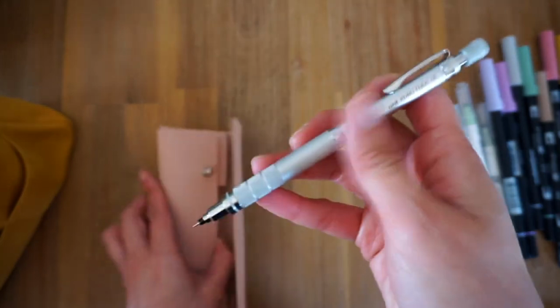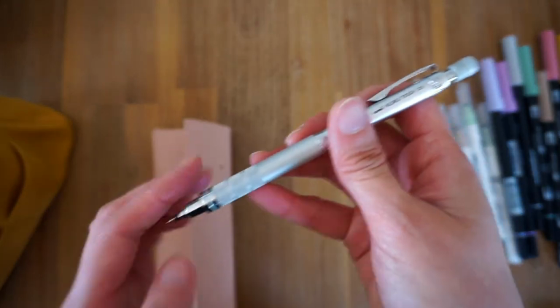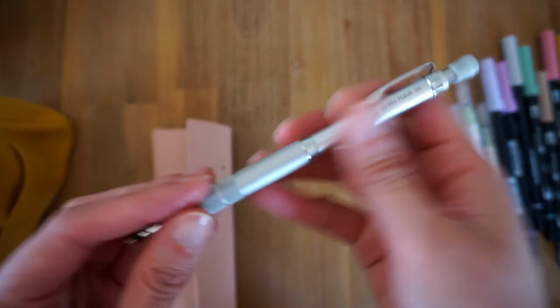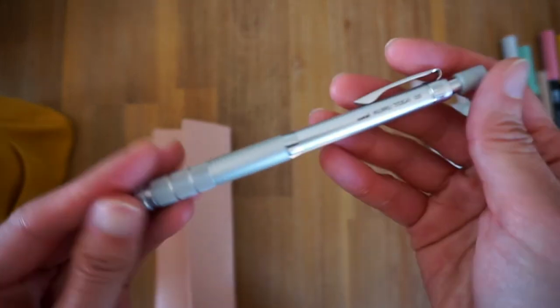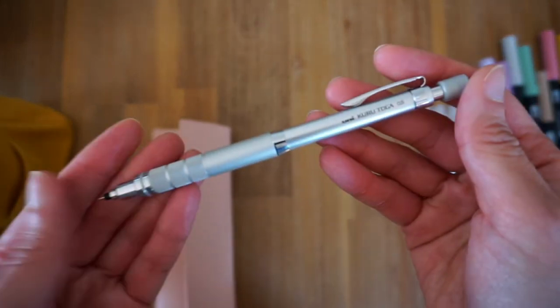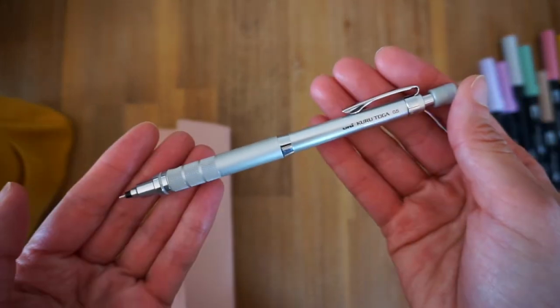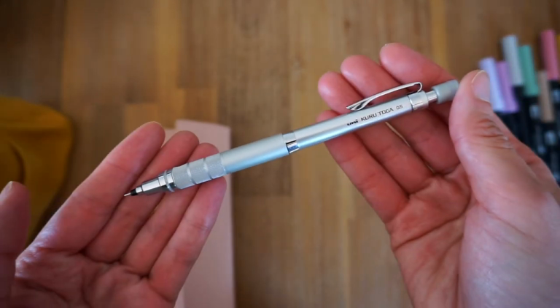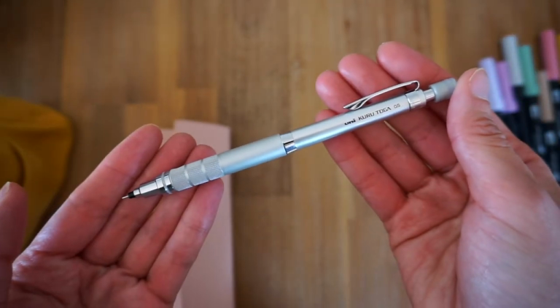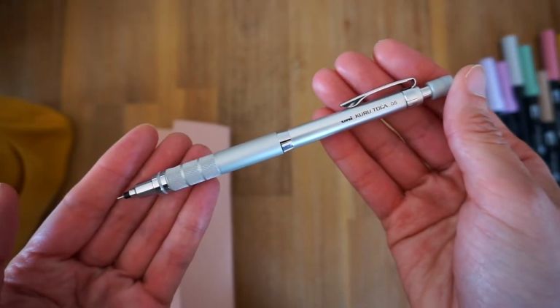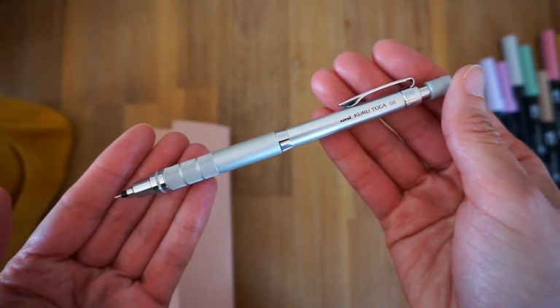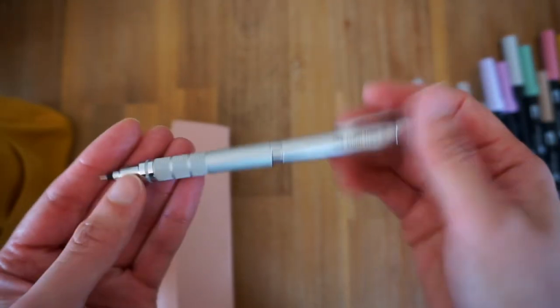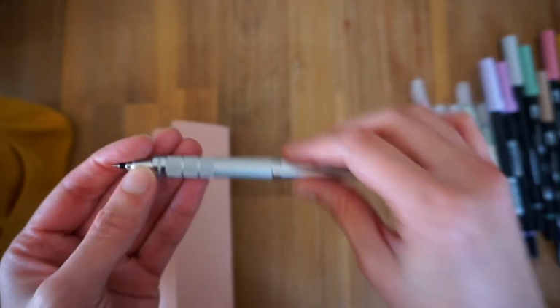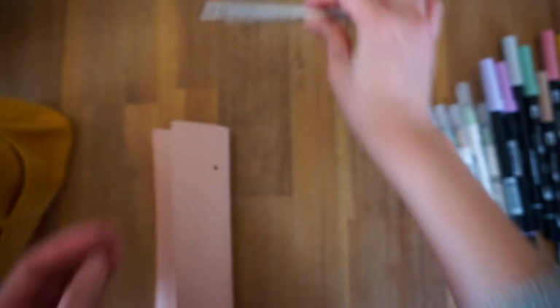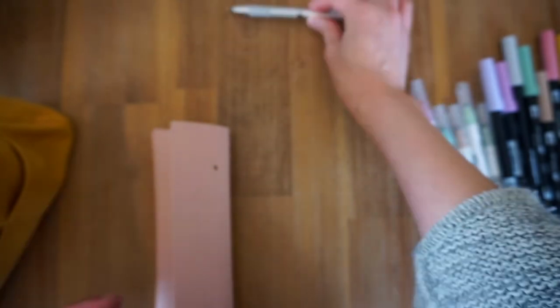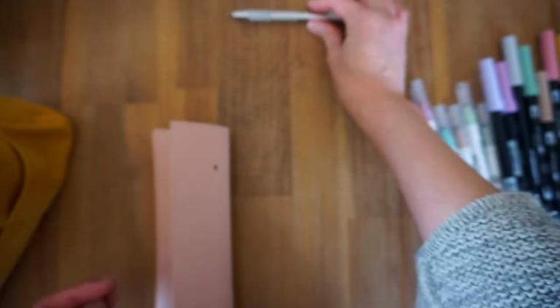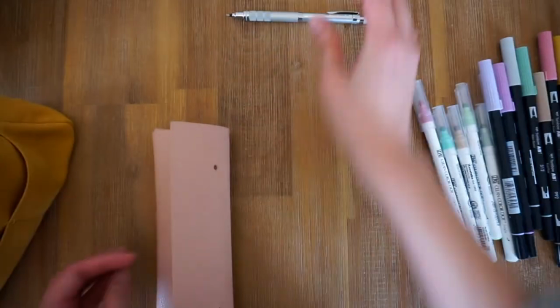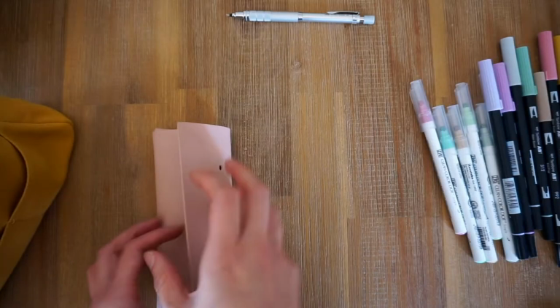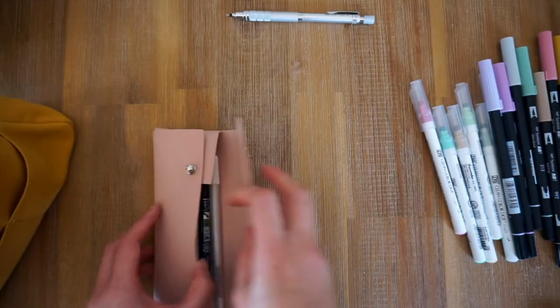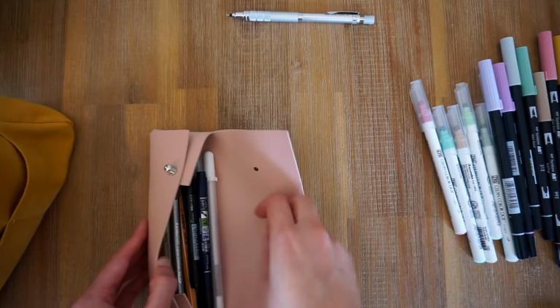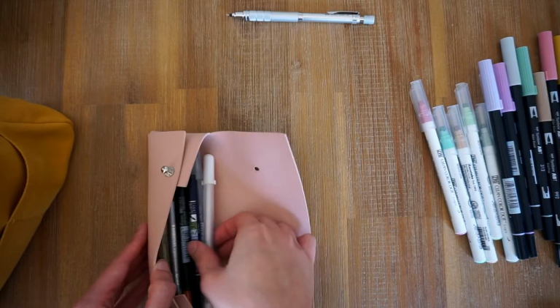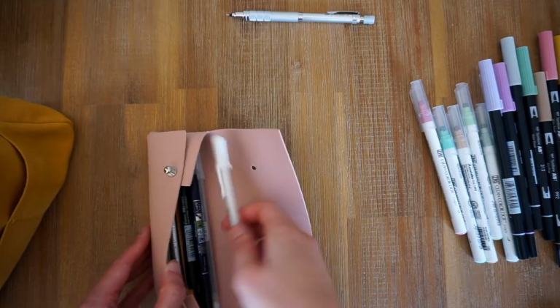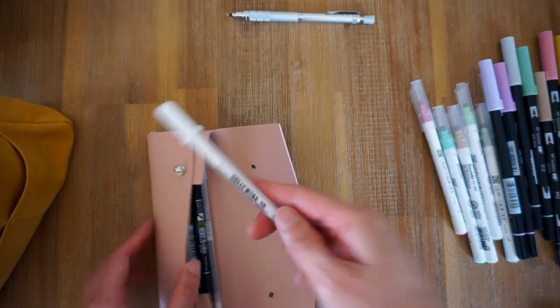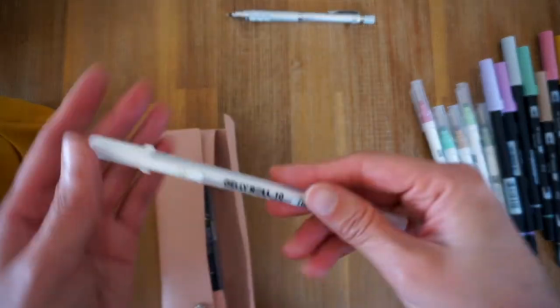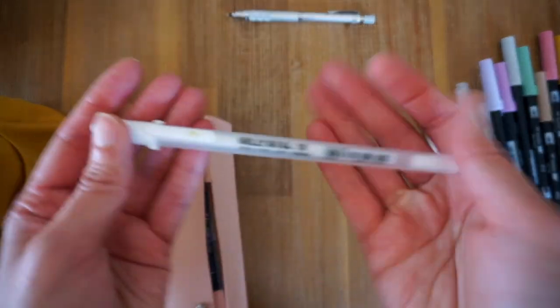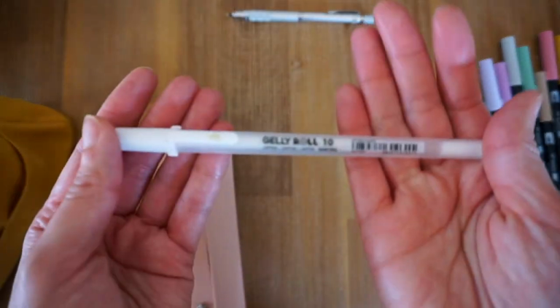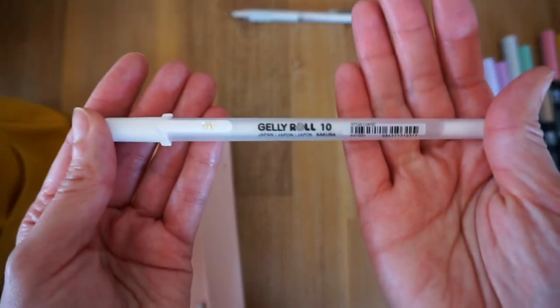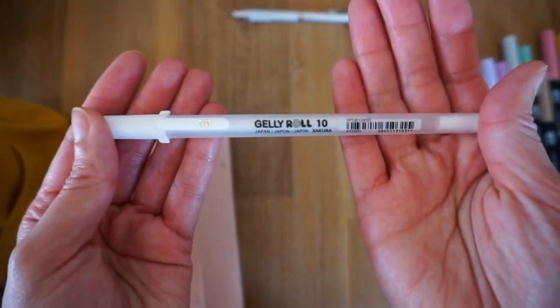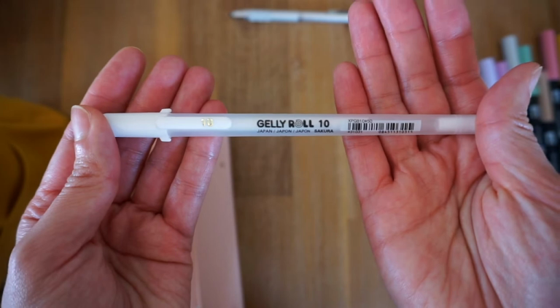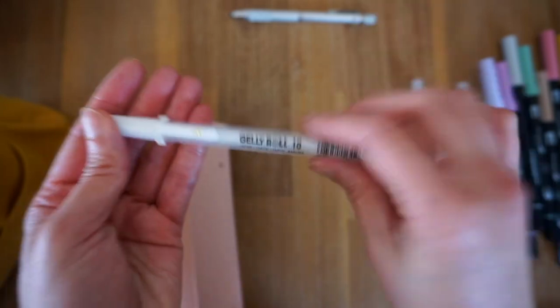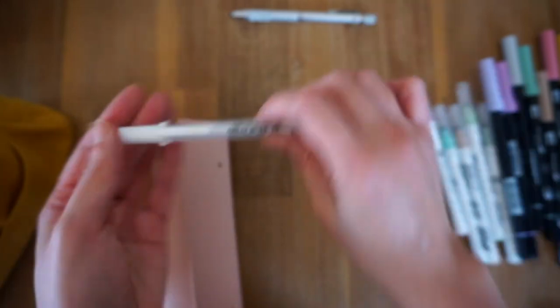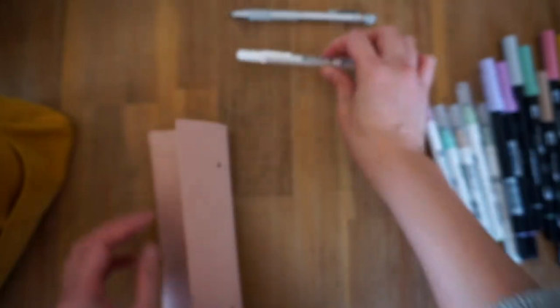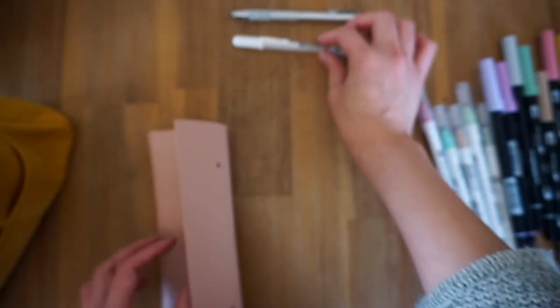I have my mechanical pencil — it is the Kuru Toga in 0.5. And then I have my white Sakura Gelly Roll.